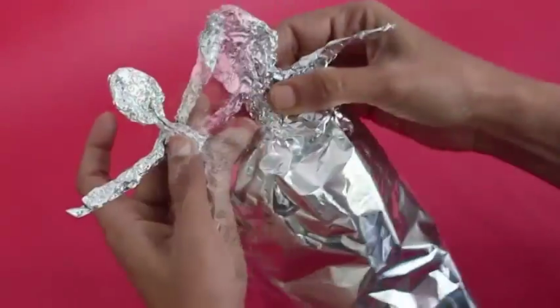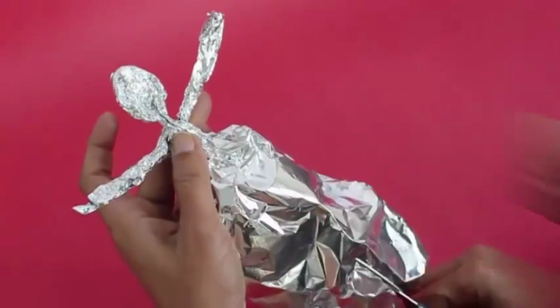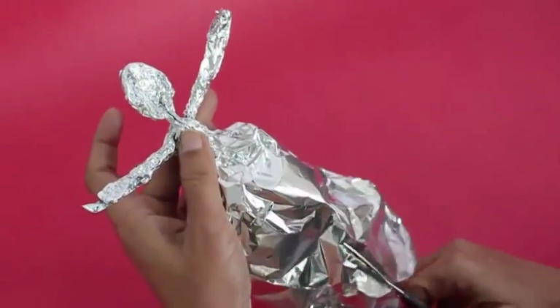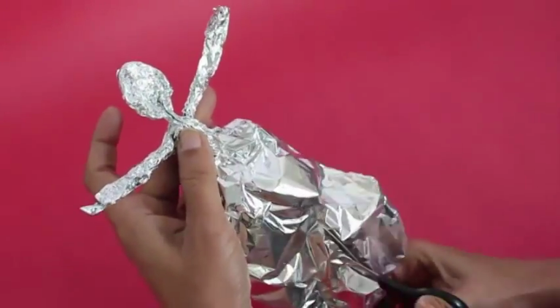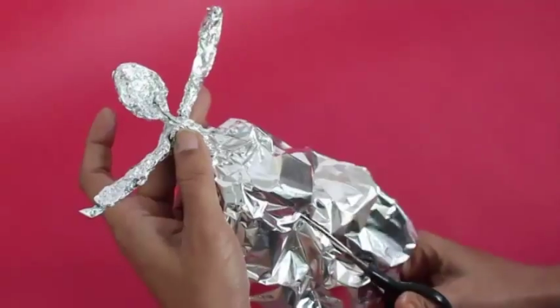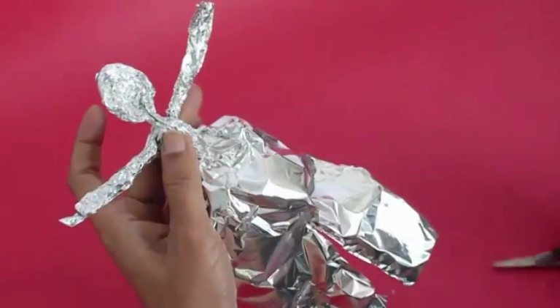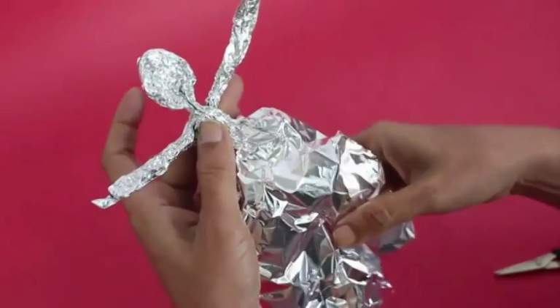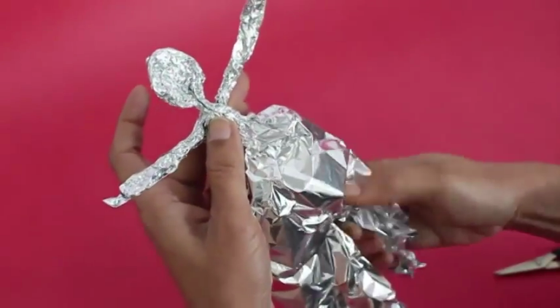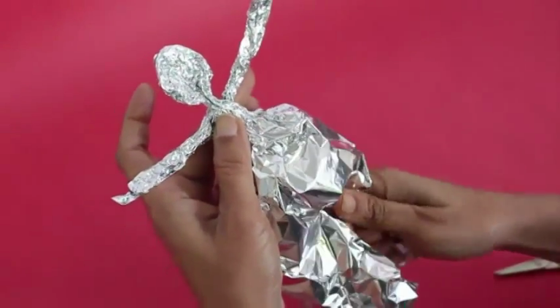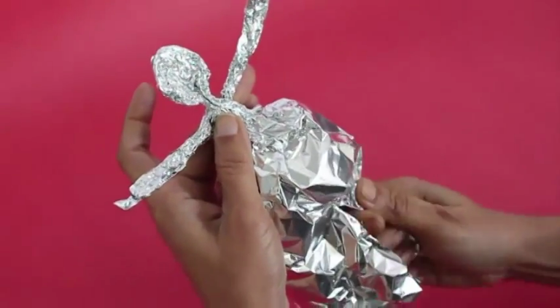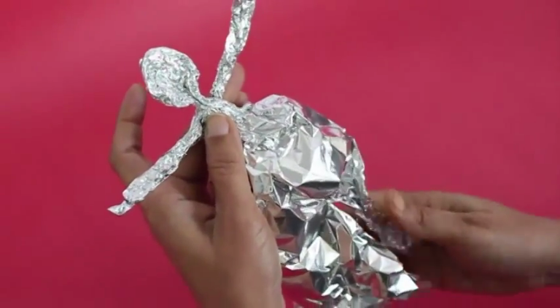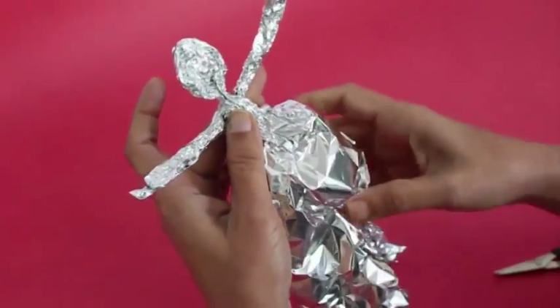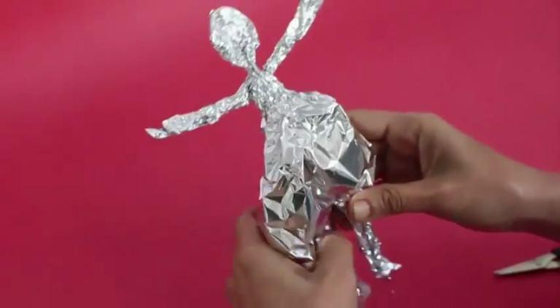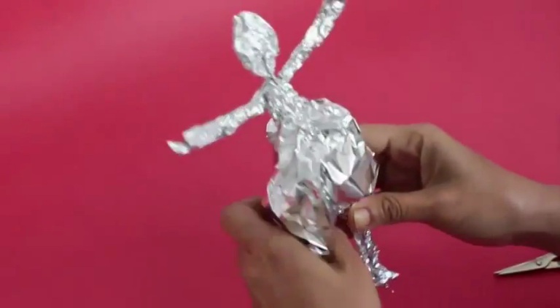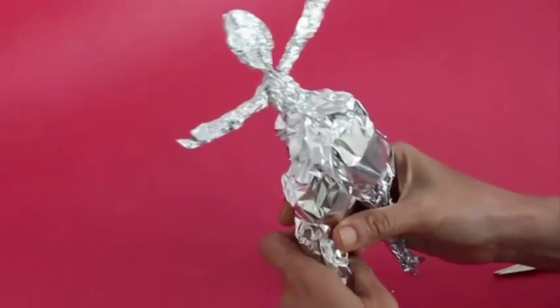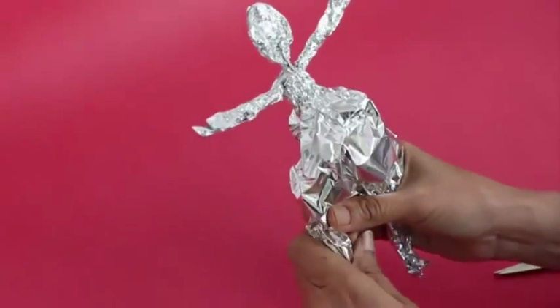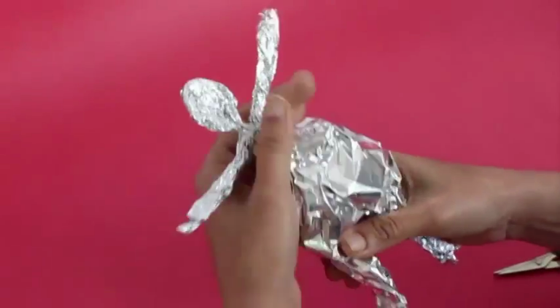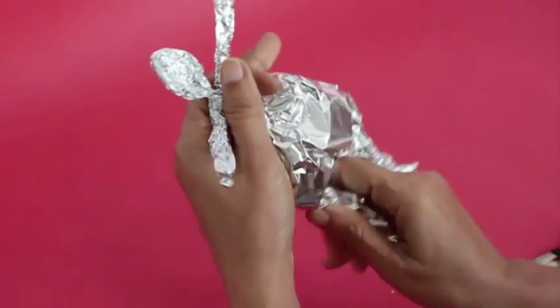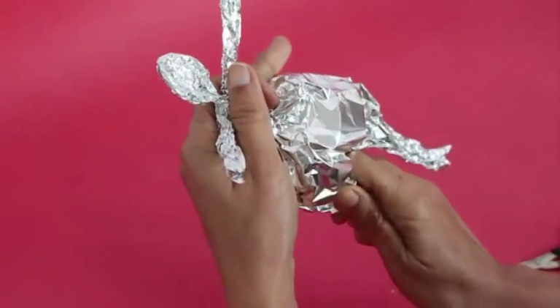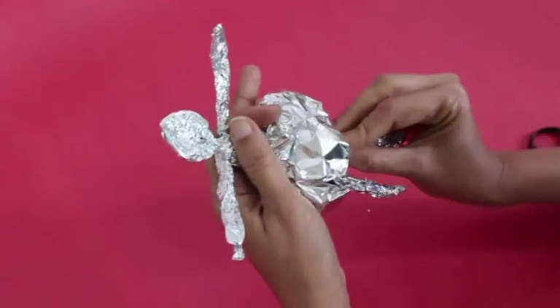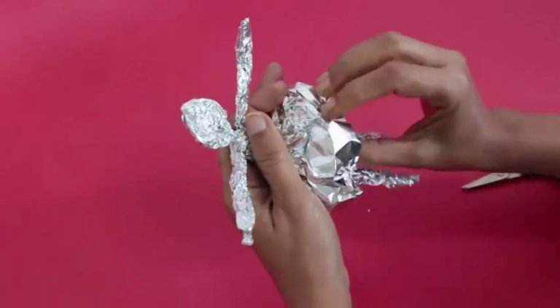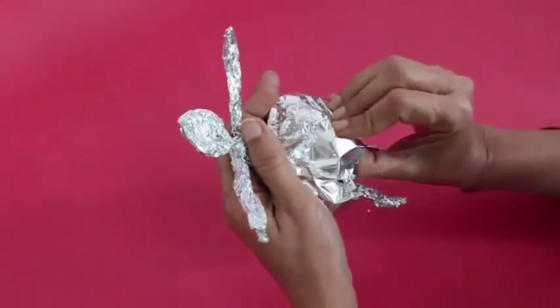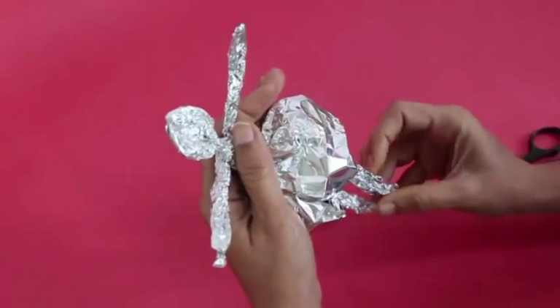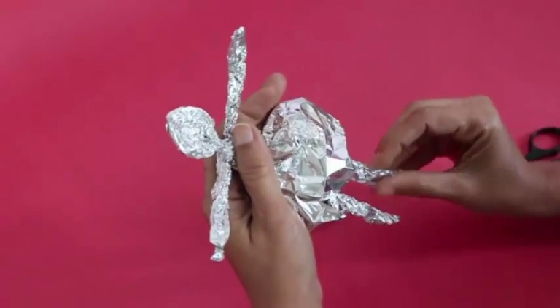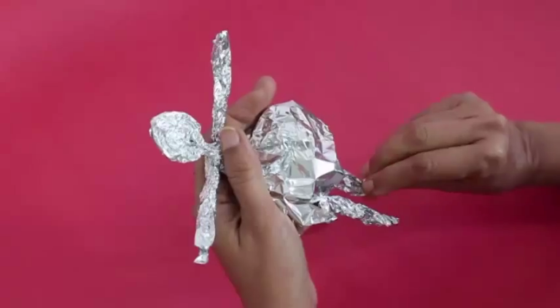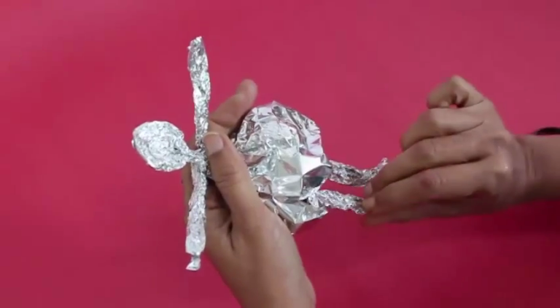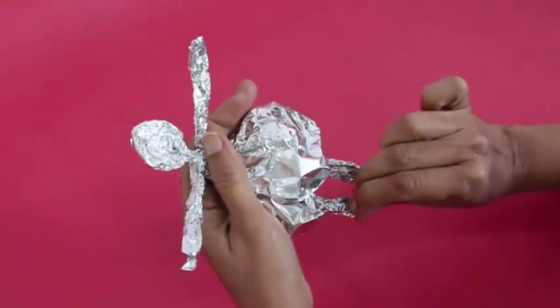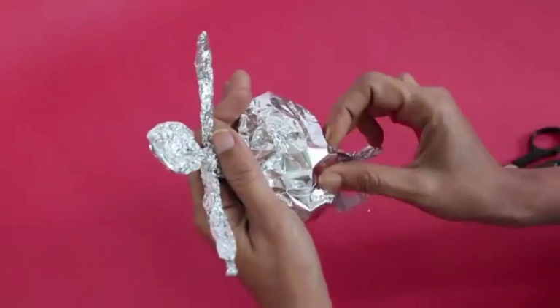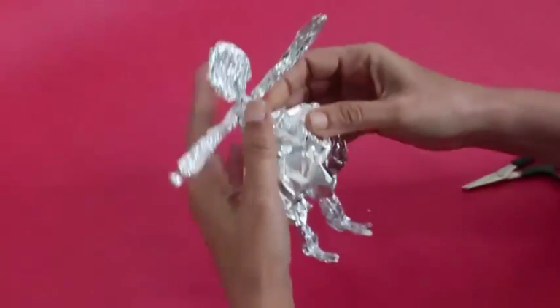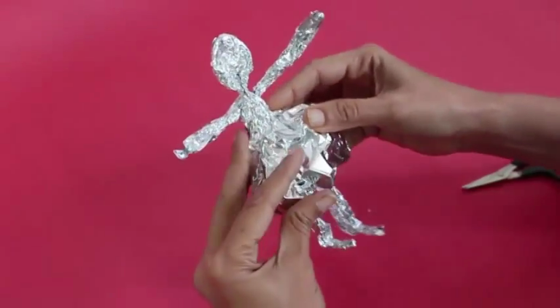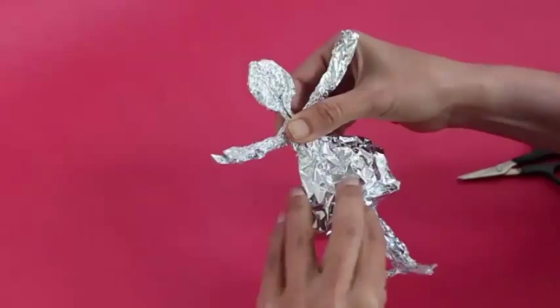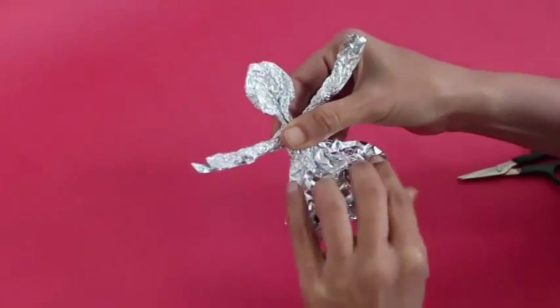Now below is a huge skirt. Make a small cut midway and press to make two legs, and then shape the skirt of the doll.